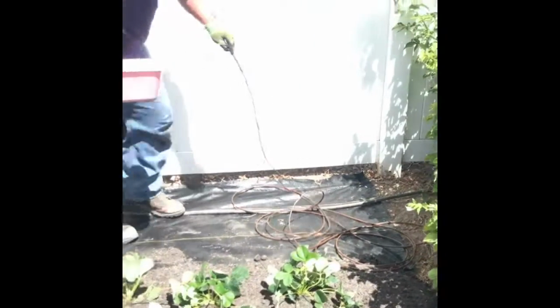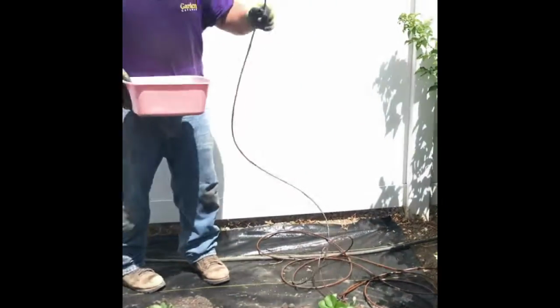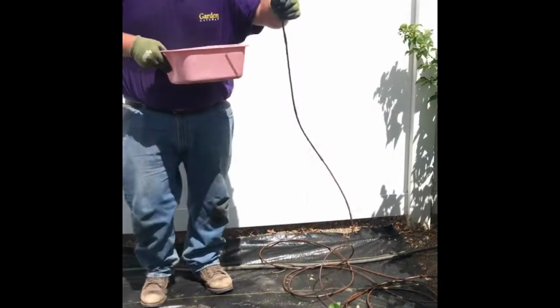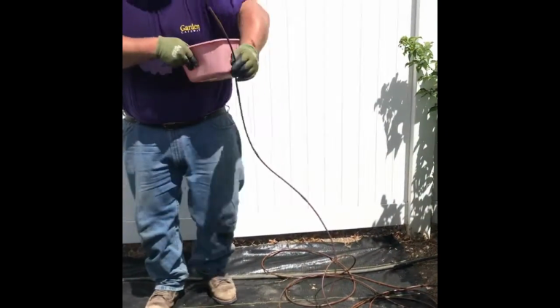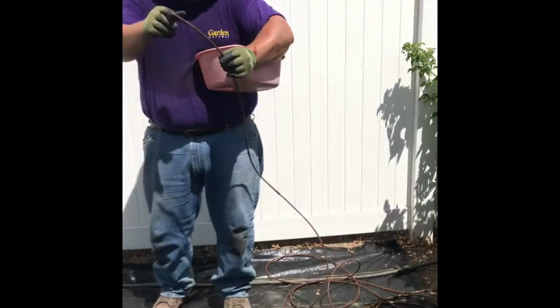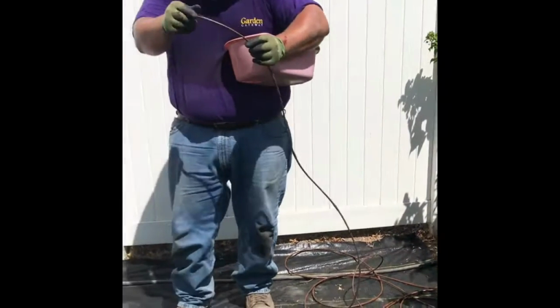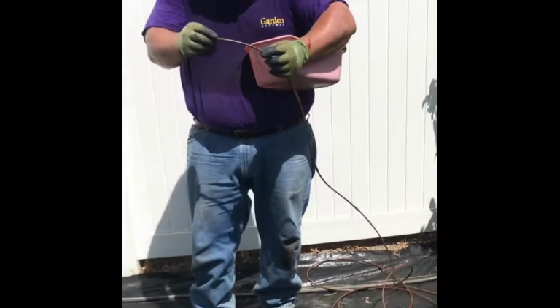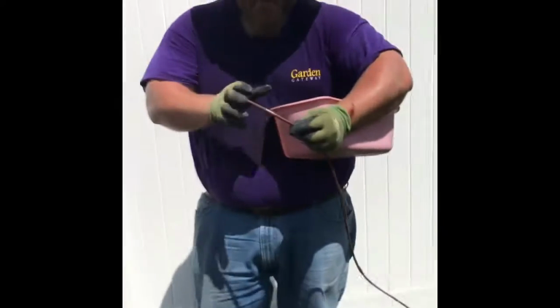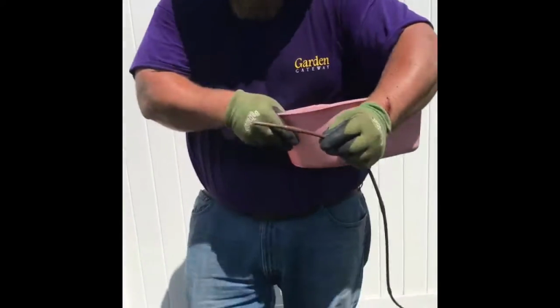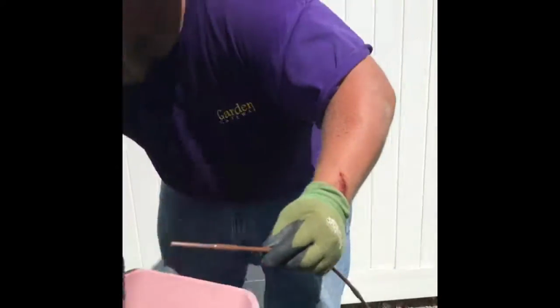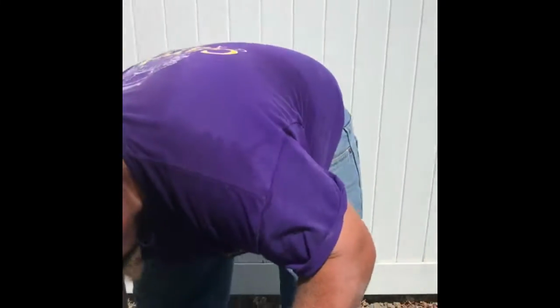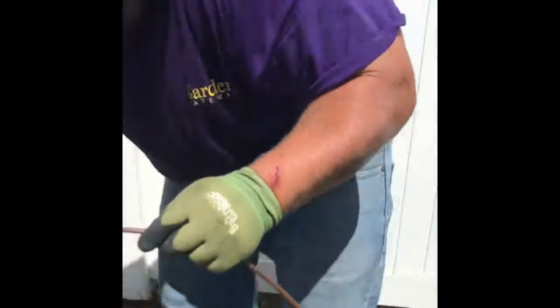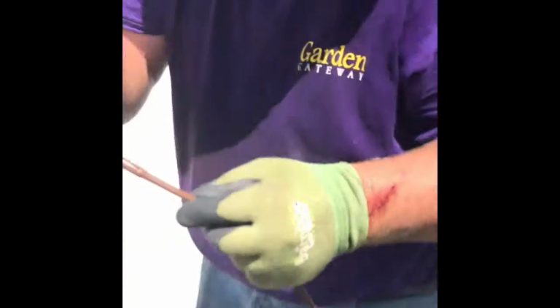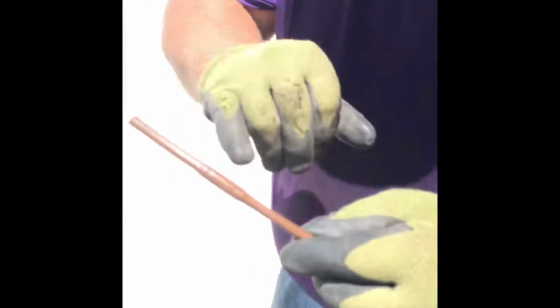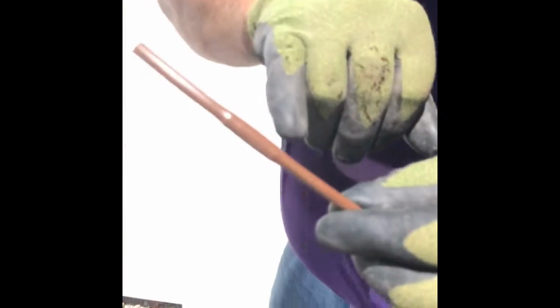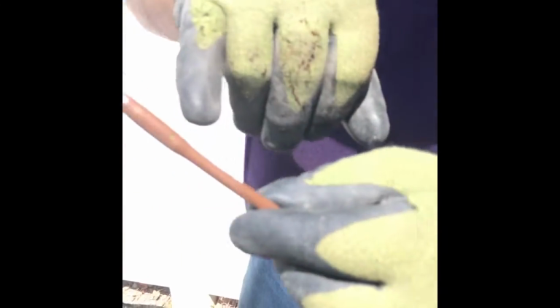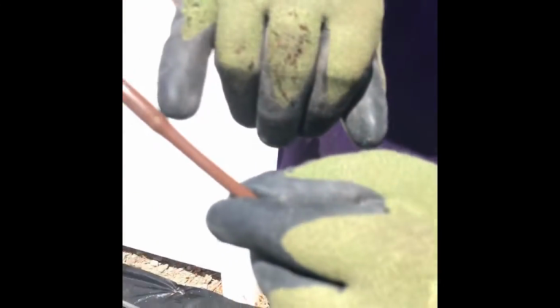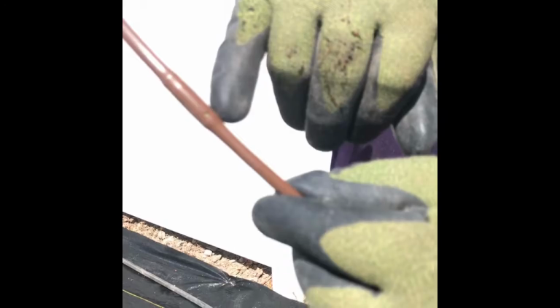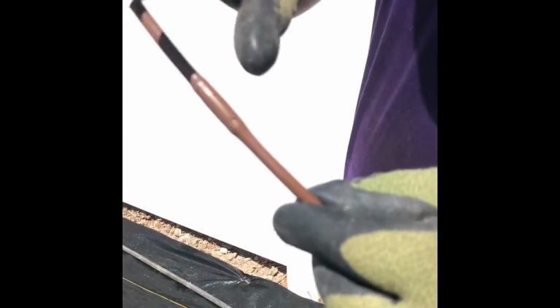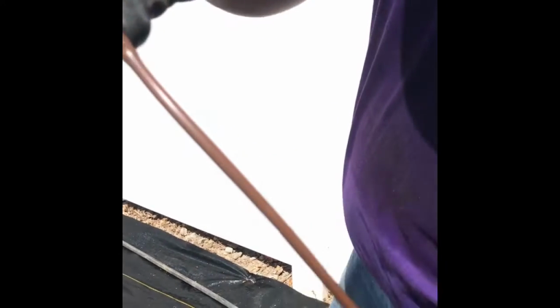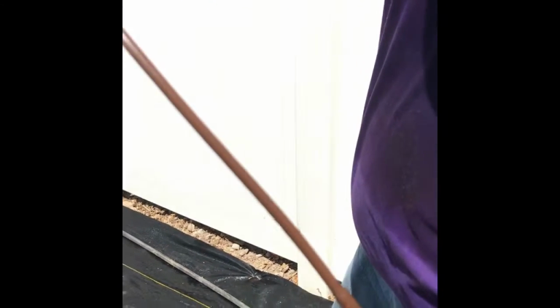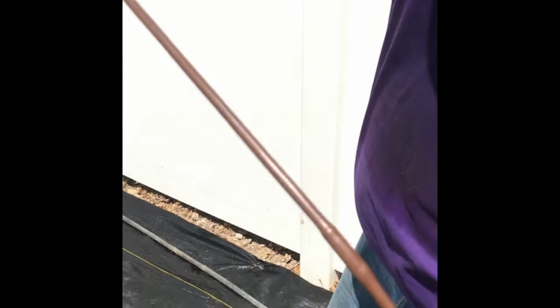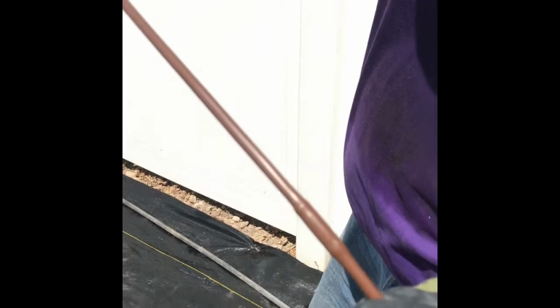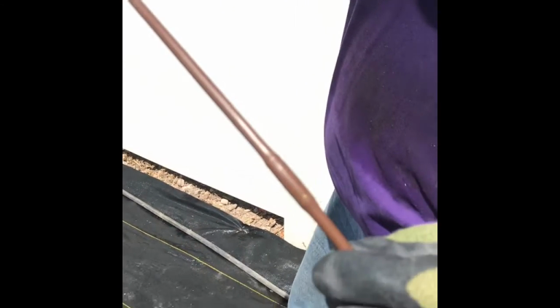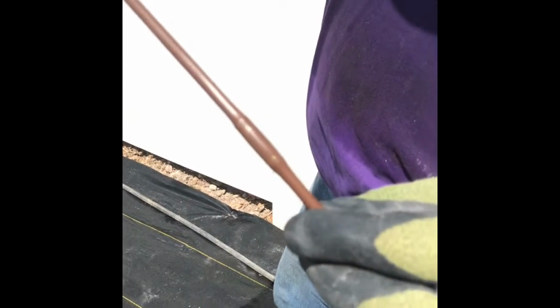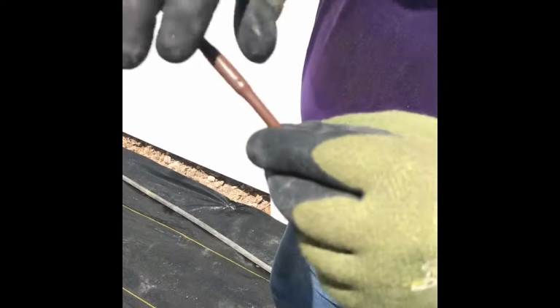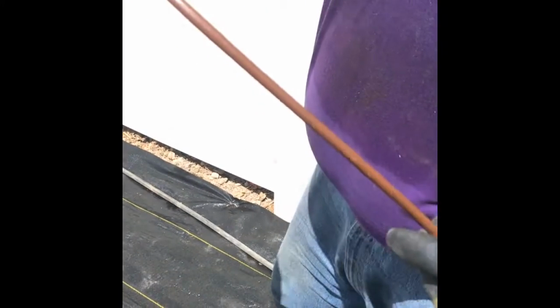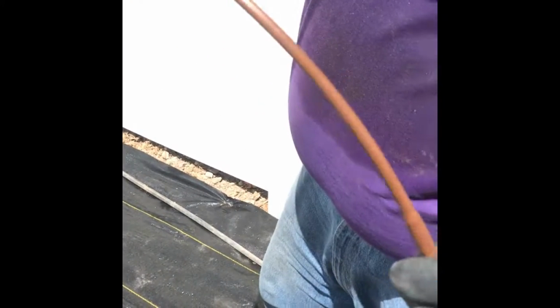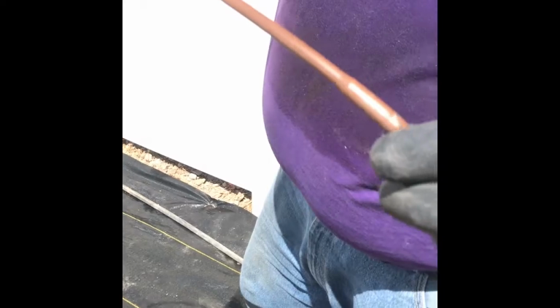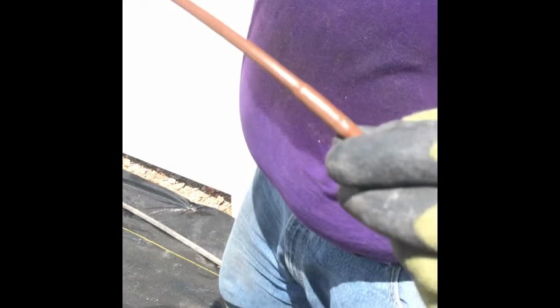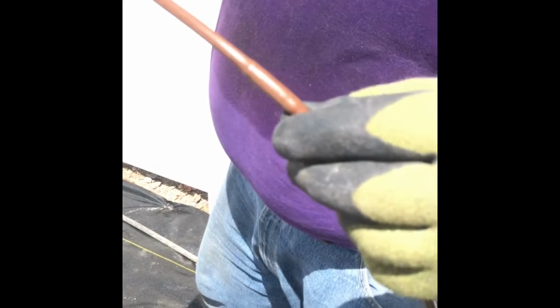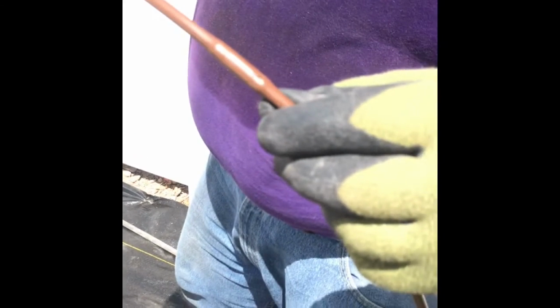I'm using this quarter-inch drip tubing. If you take a close look, you can see there are drippers built right into the line, and it also comes with little stakes that can hold the line close to the plant, spaced every foot.